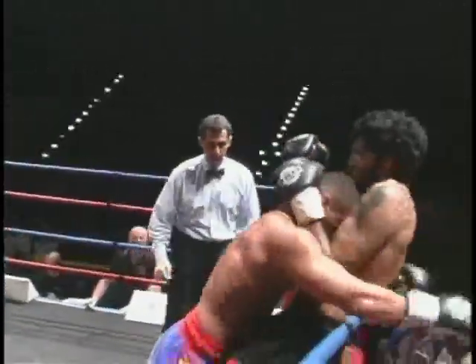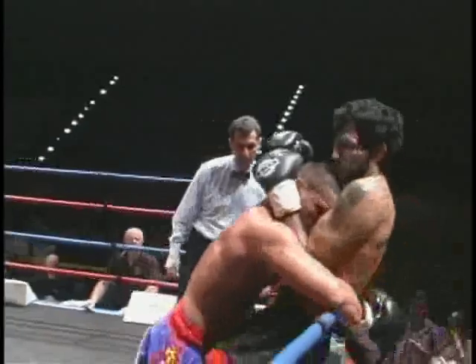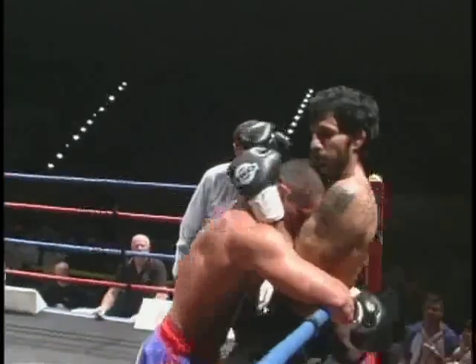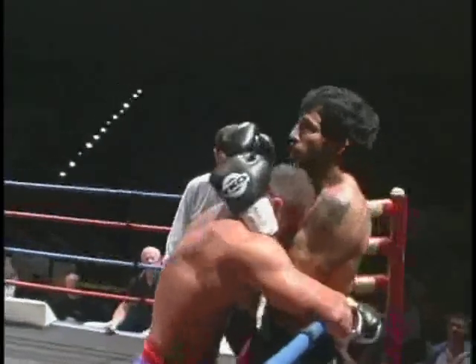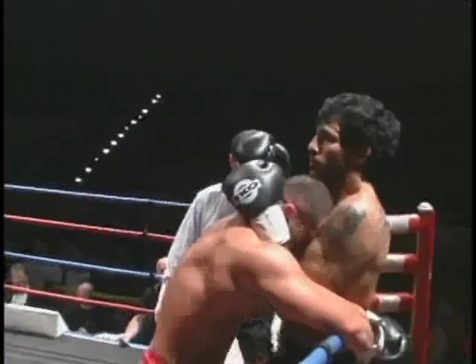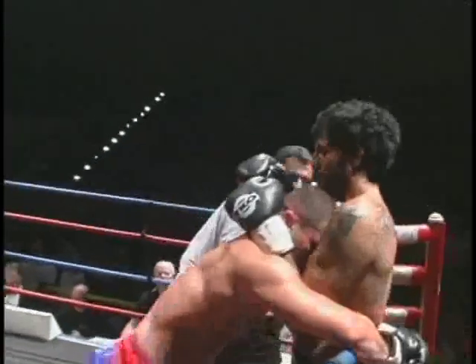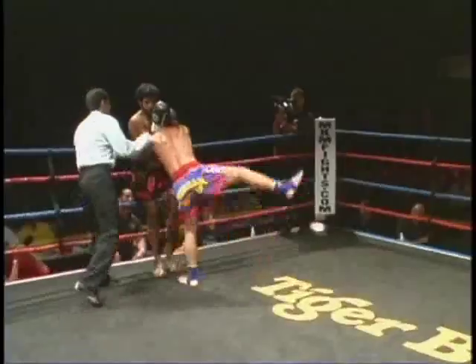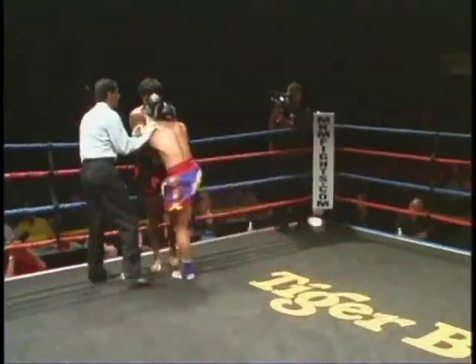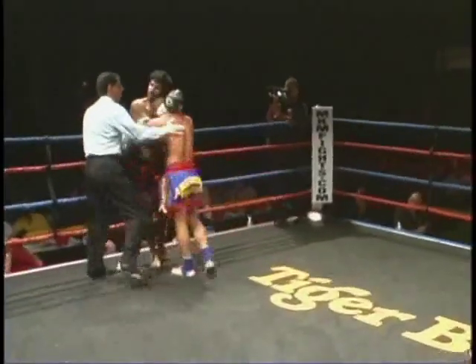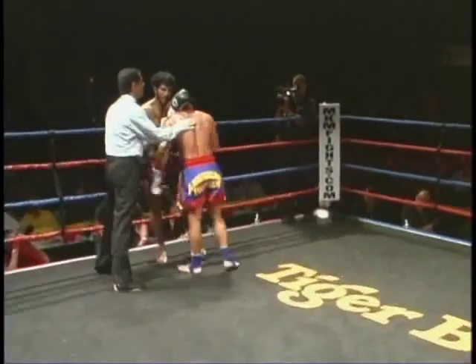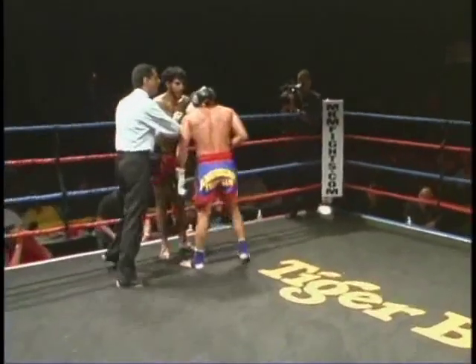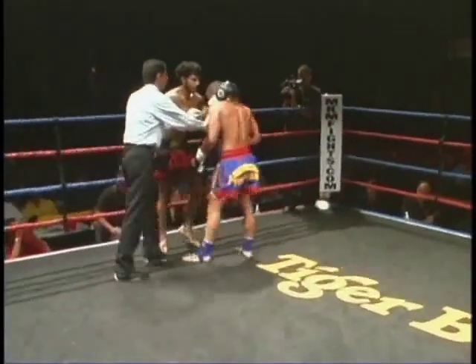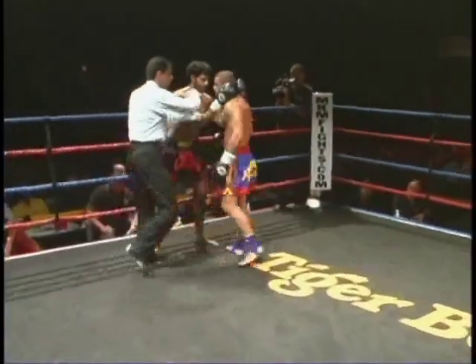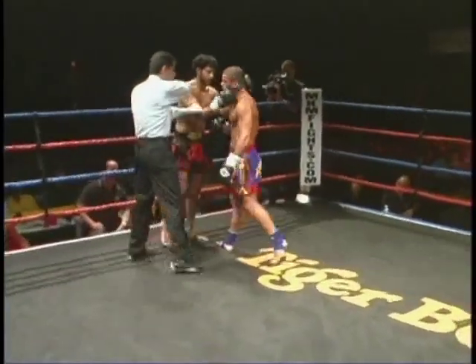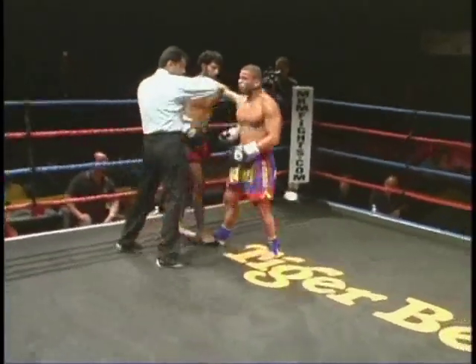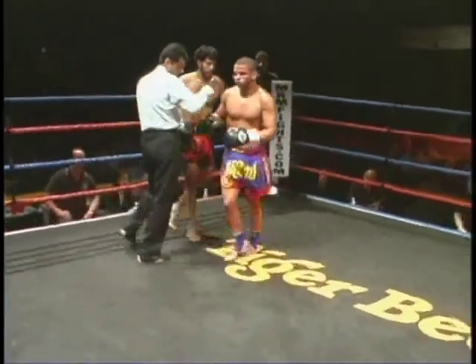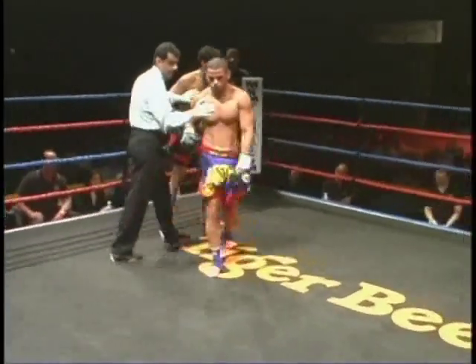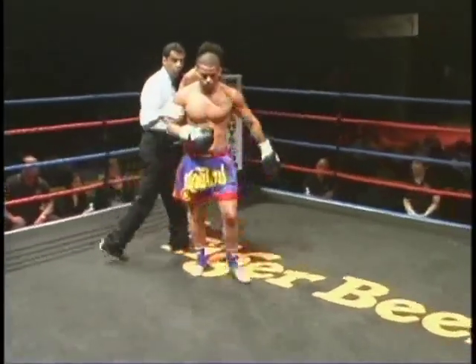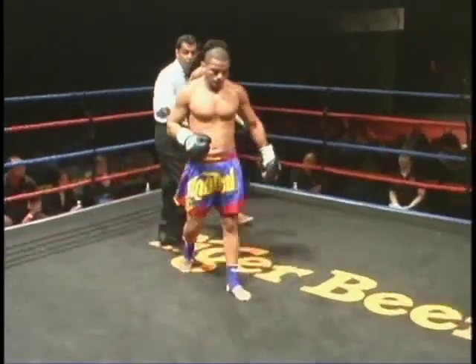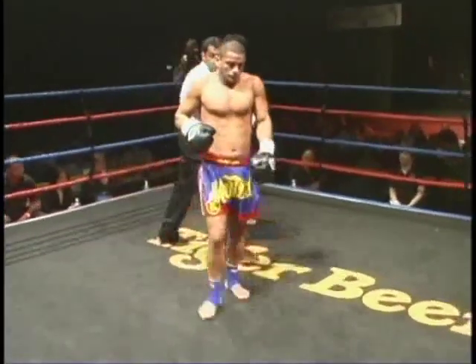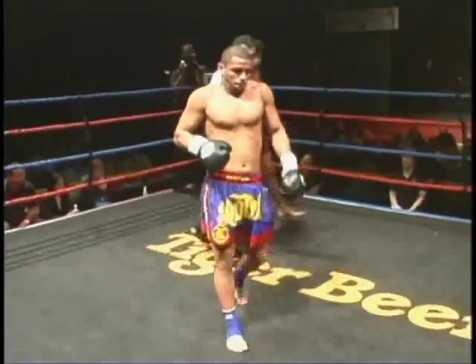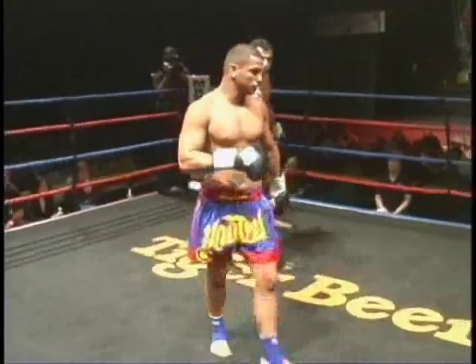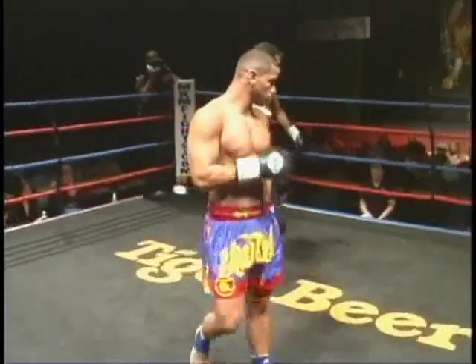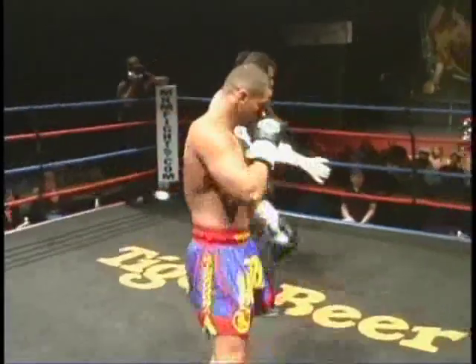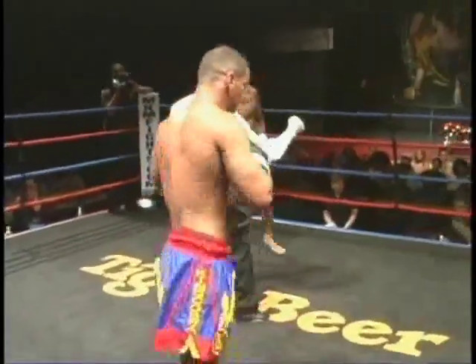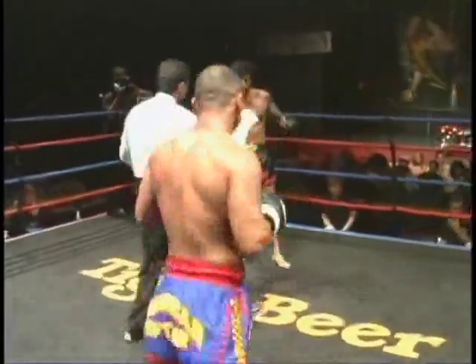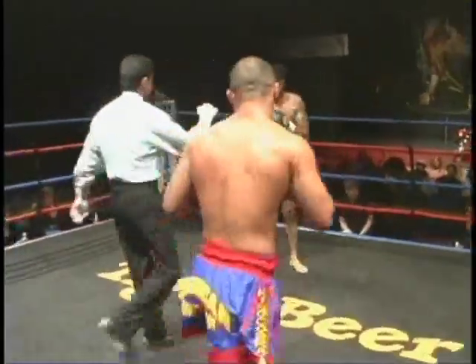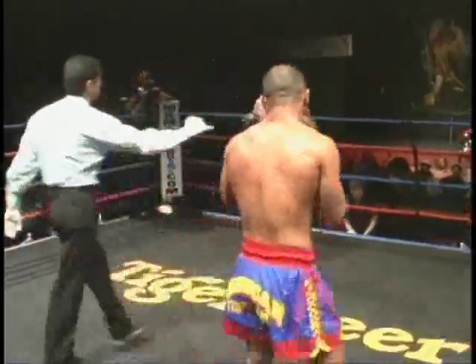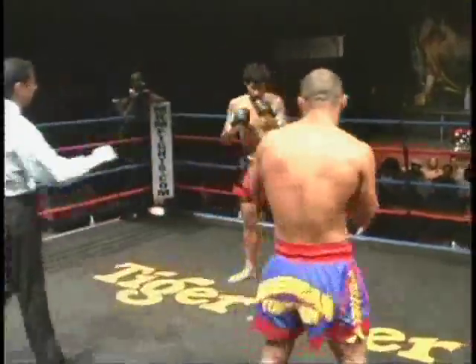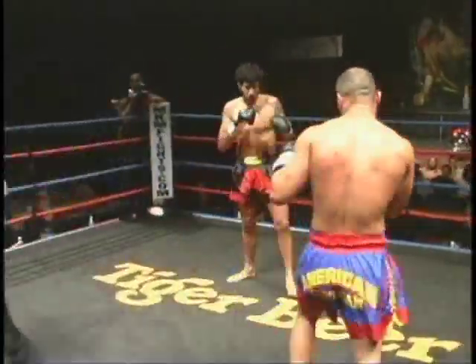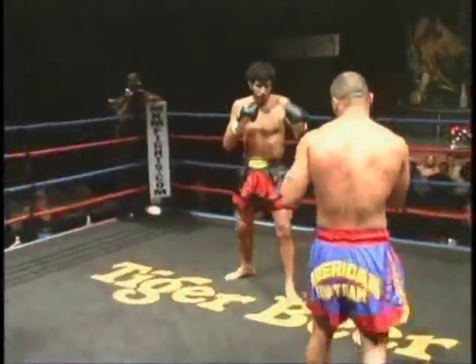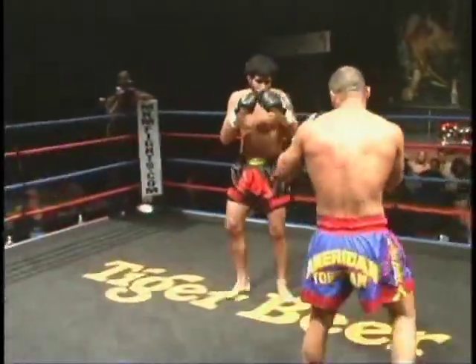He threw a short left hook to the body for Mikey — that had more crack. And see that knee he just threw at the break? That was very painful, that knee, right on the leg.